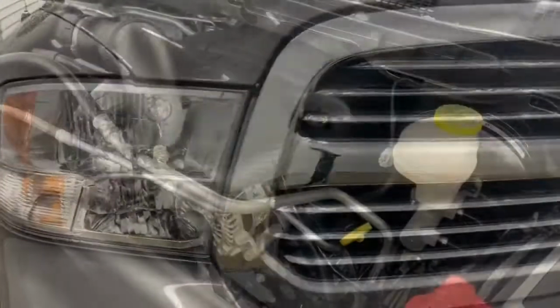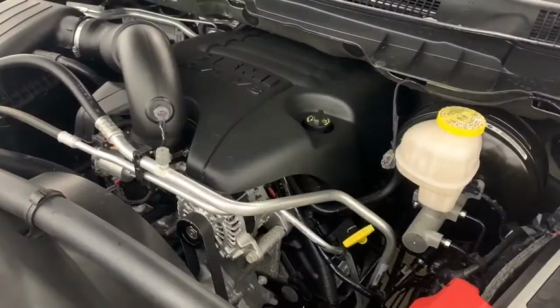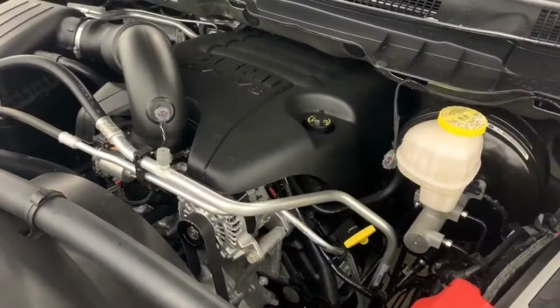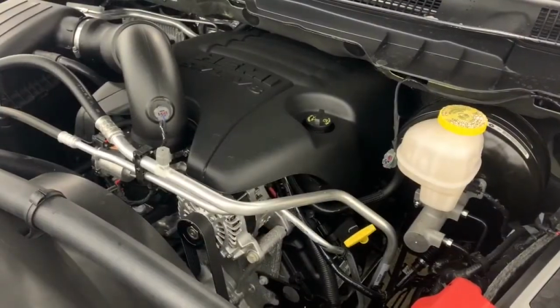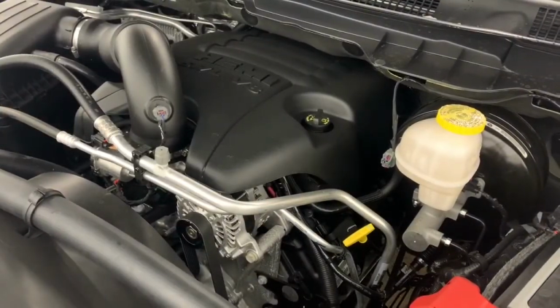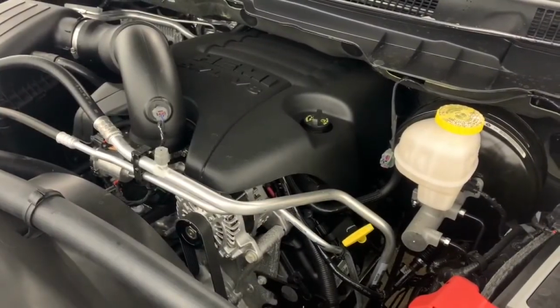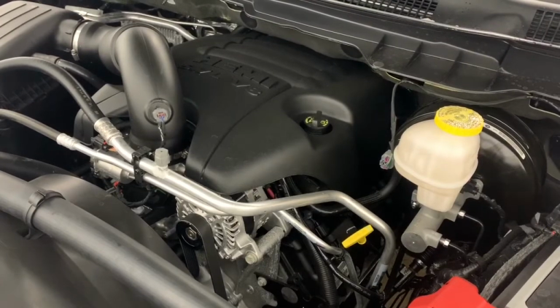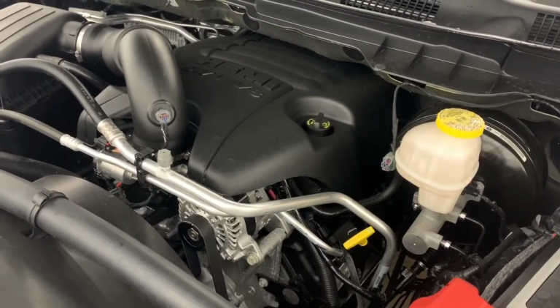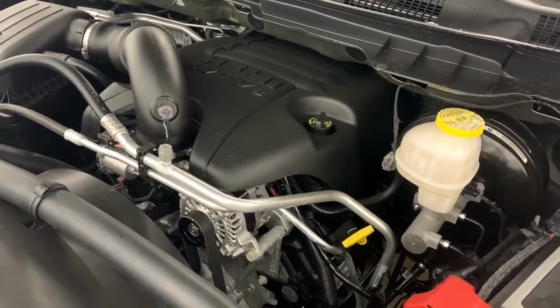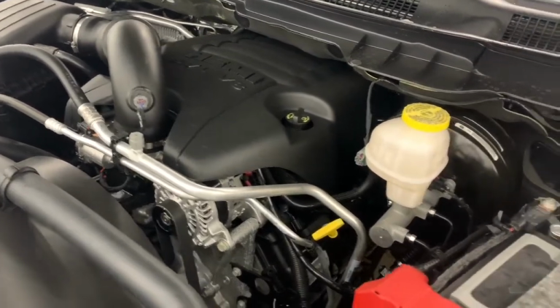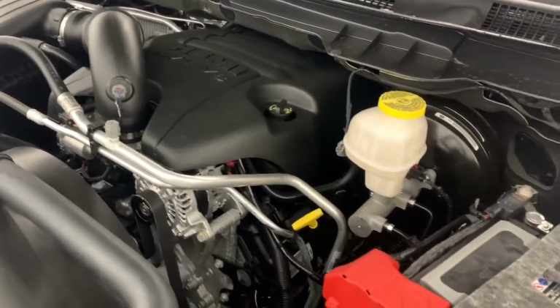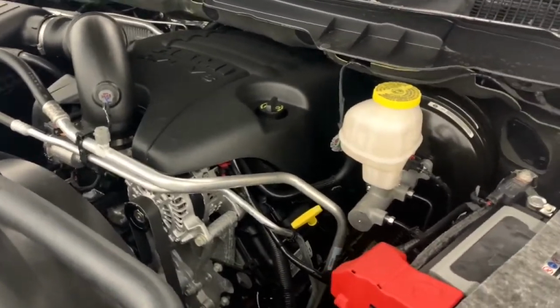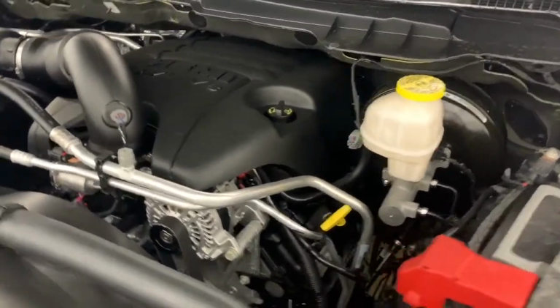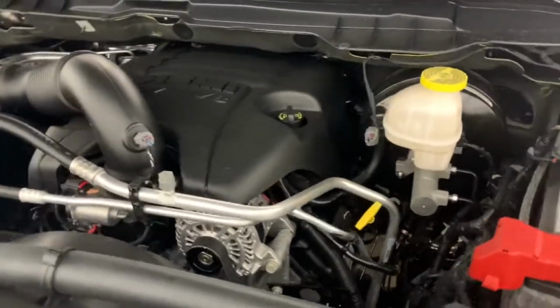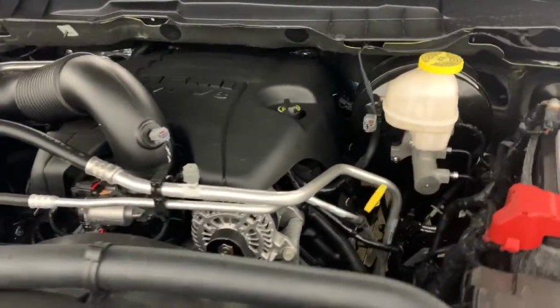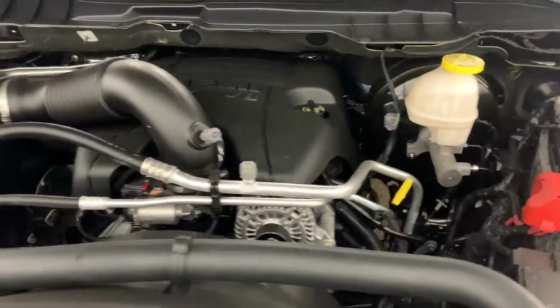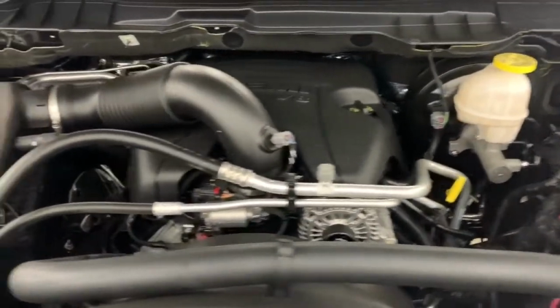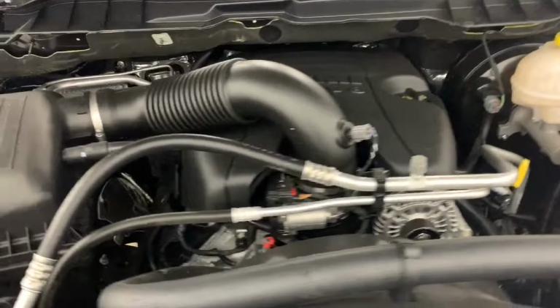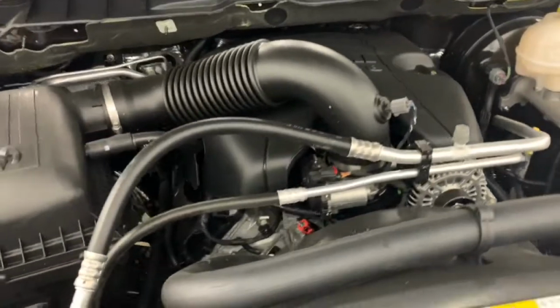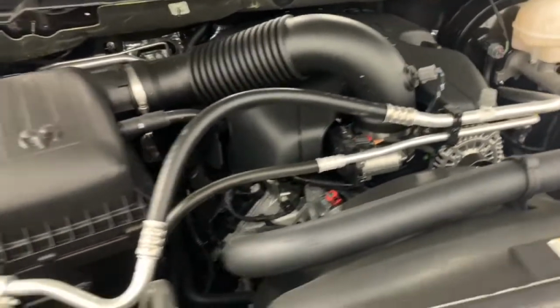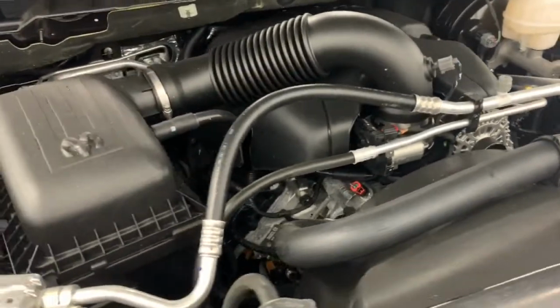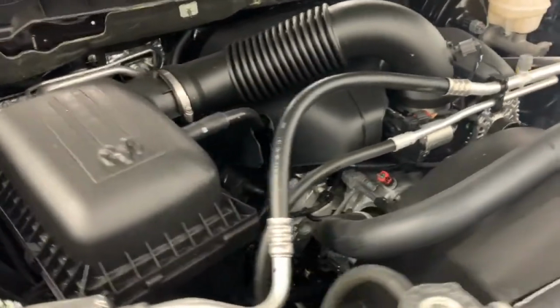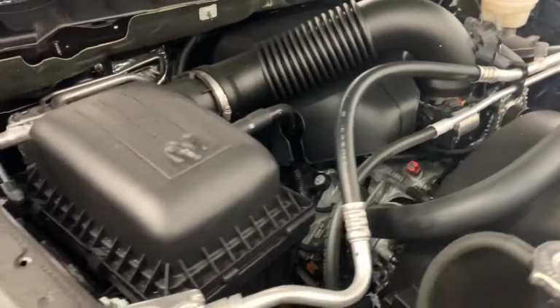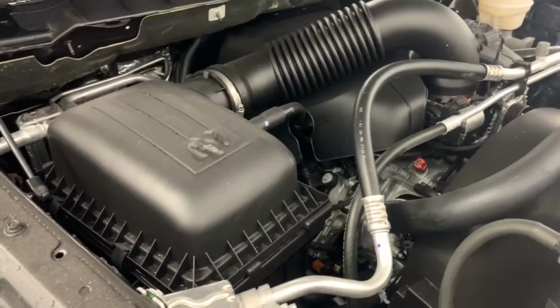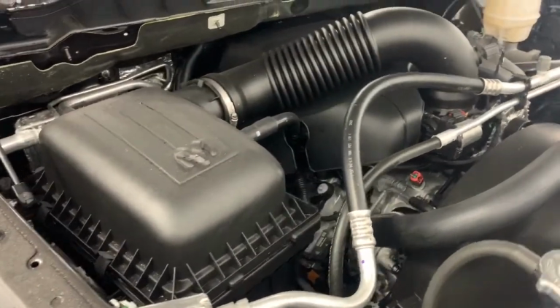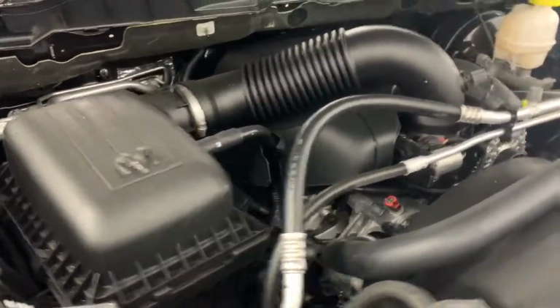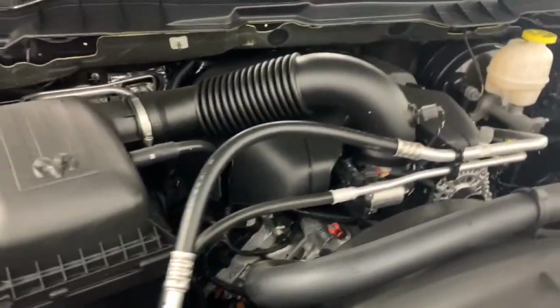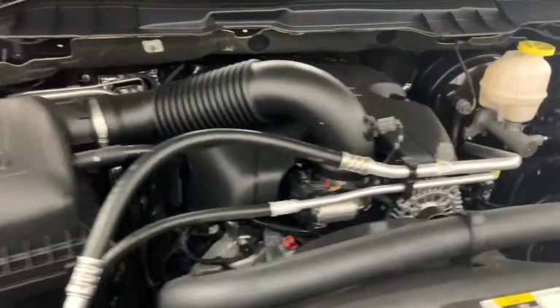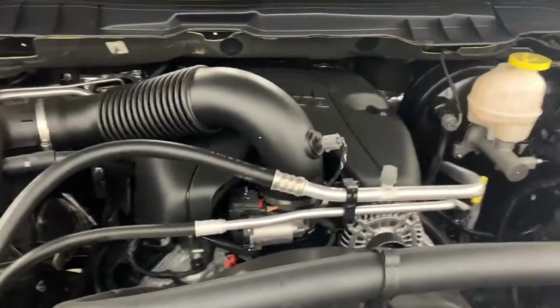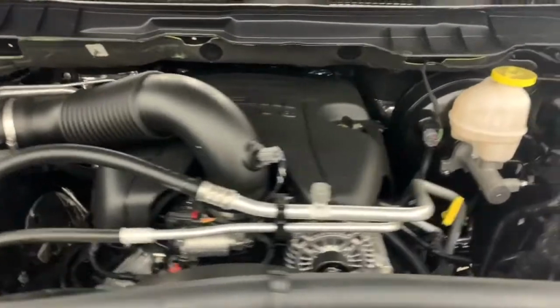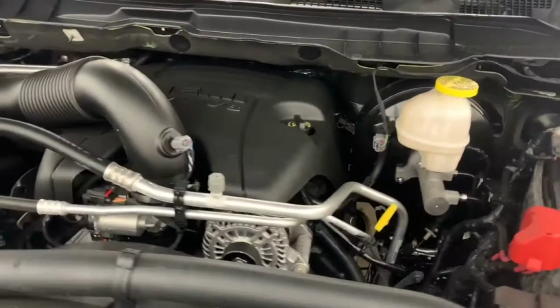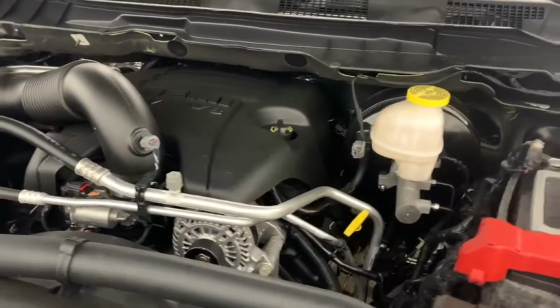Under the hood, it has a 5.7-liter V8 Hemi VVT with MDS engine, powering an 8-speed automatic transmission. What the MDS does is it turns off 4 out of the 8 cylinders when going at highway speeds to increase your fuel efficiency.